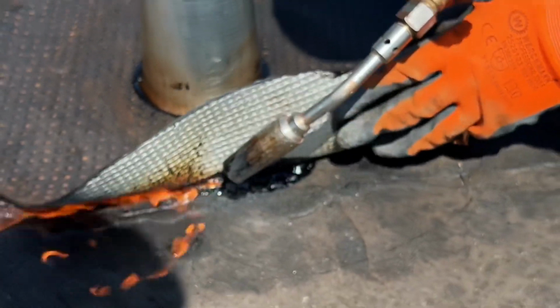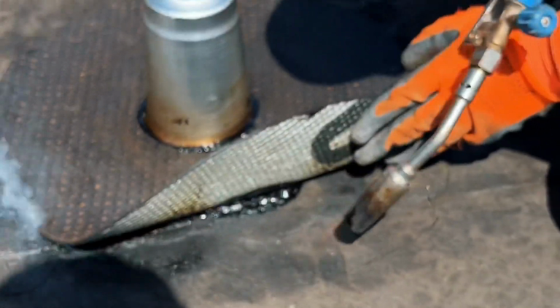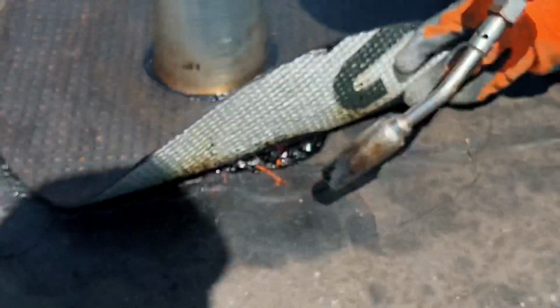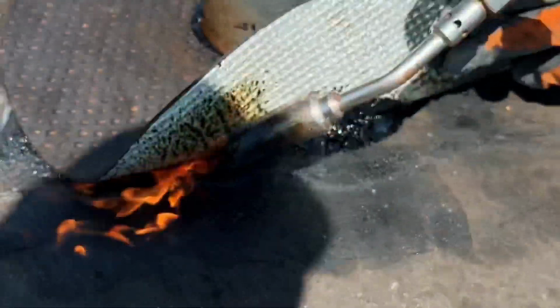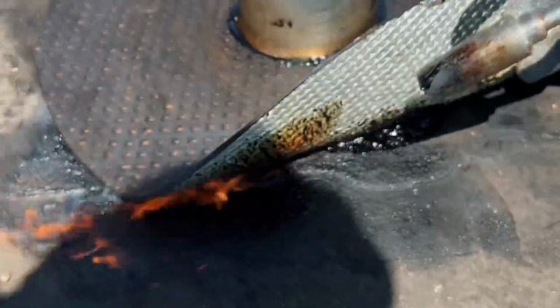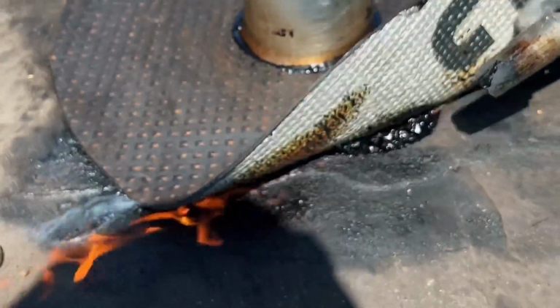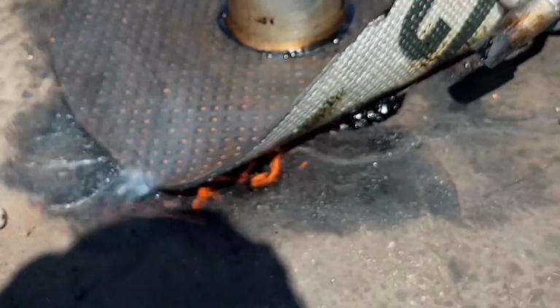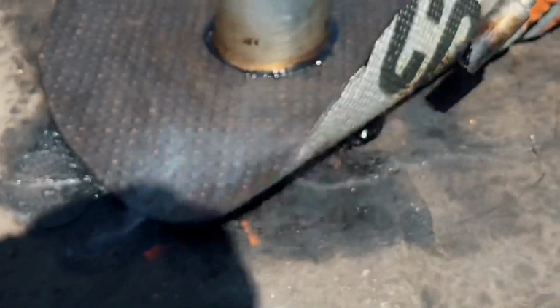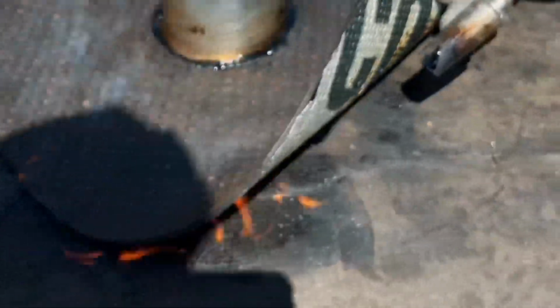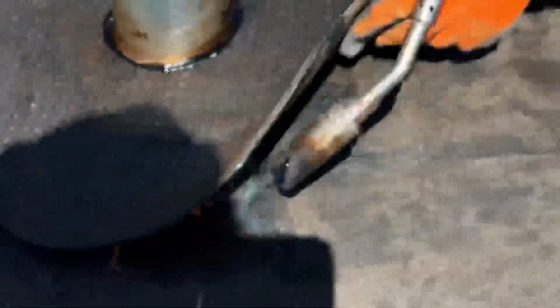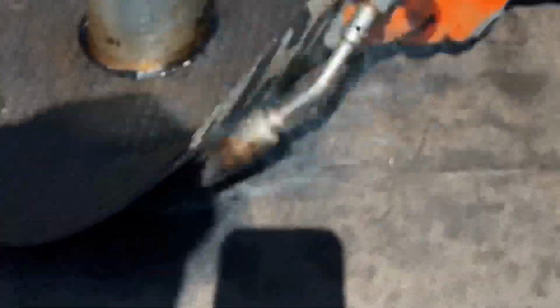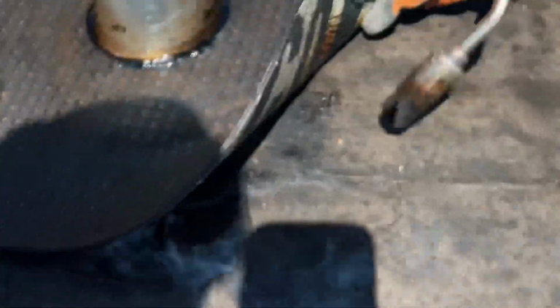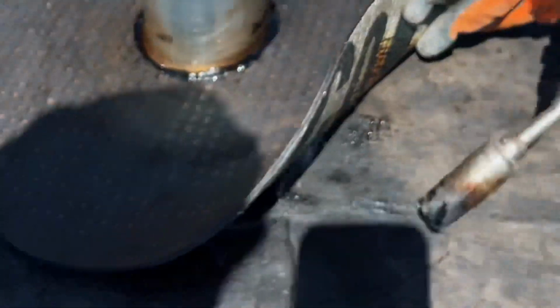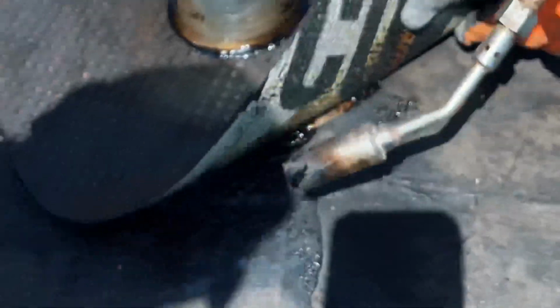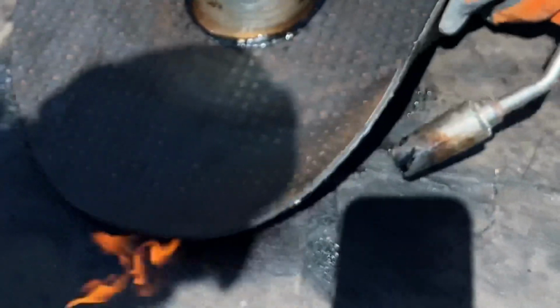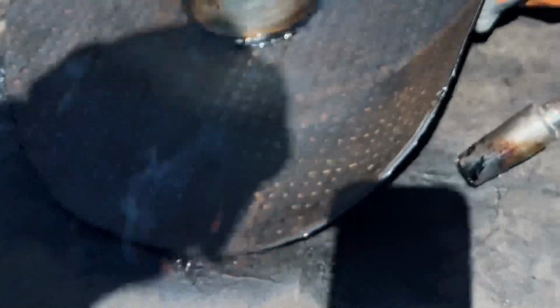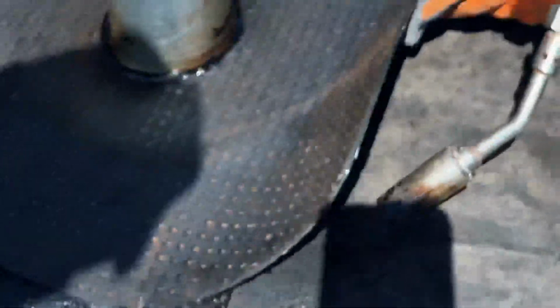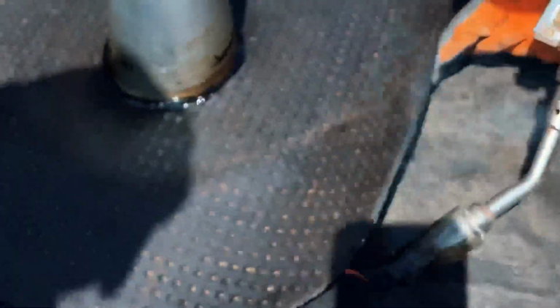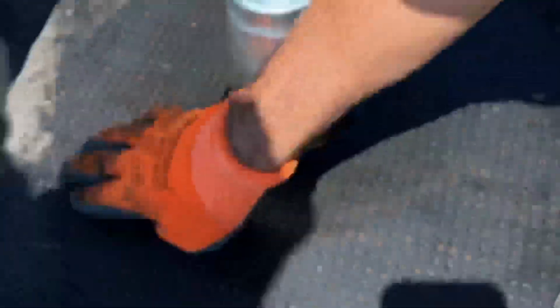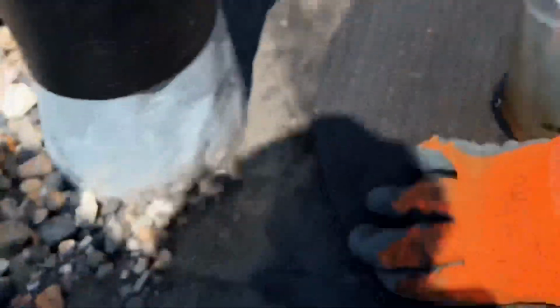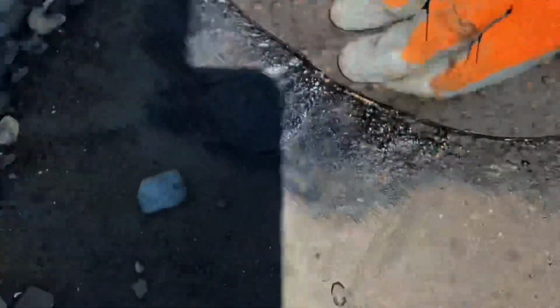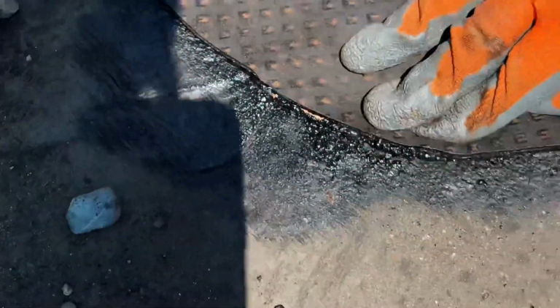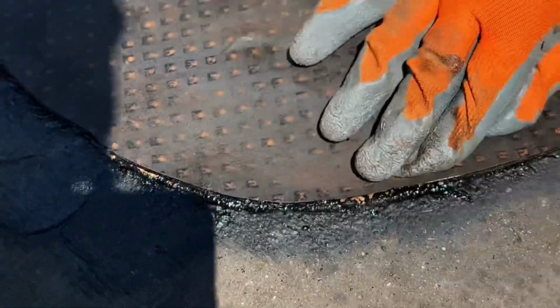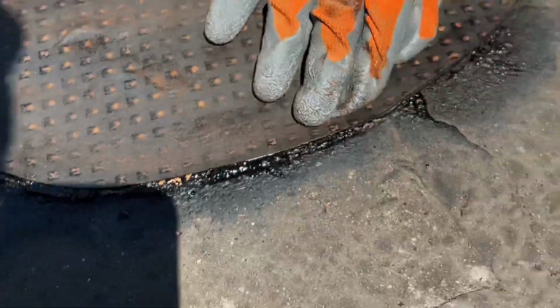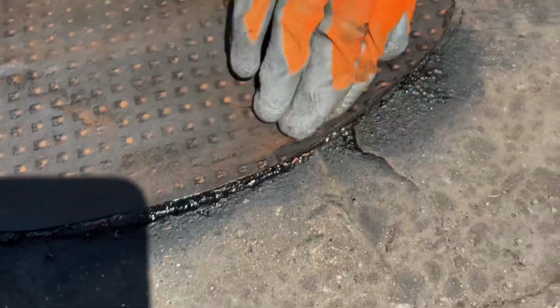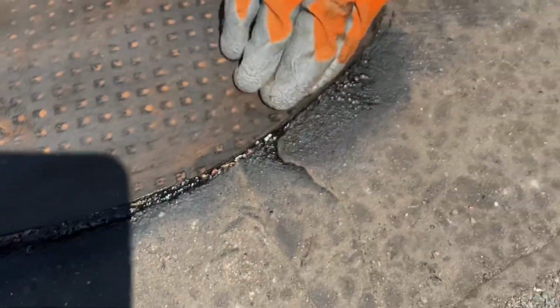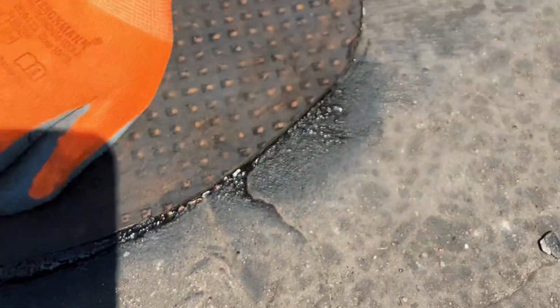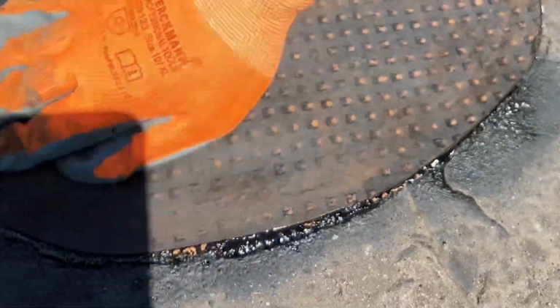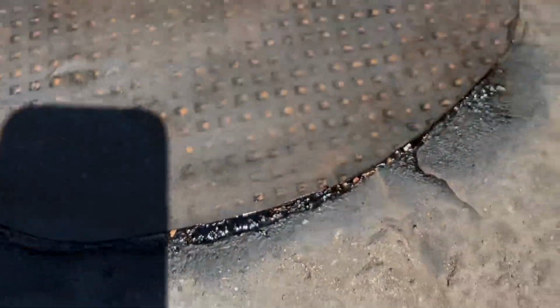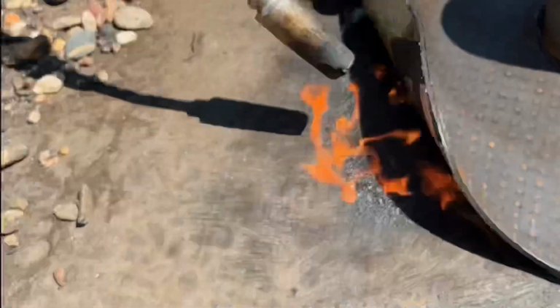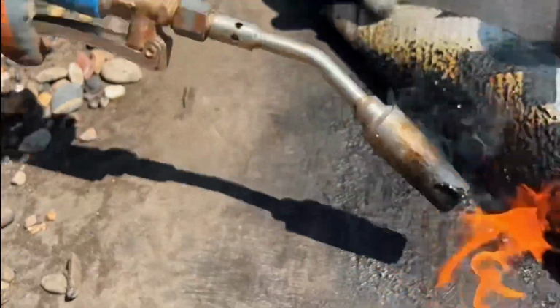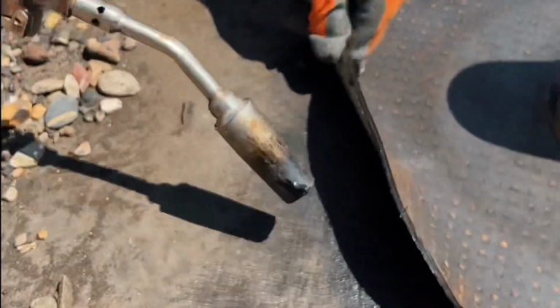Heat the old bitumen cover until it starts to flow slightly, then do the same with the new bitumen cover. Now press it well. Be careful not to create air bubbles, as air bubbles weaken the bitumen roofing material. Repeat the steps.